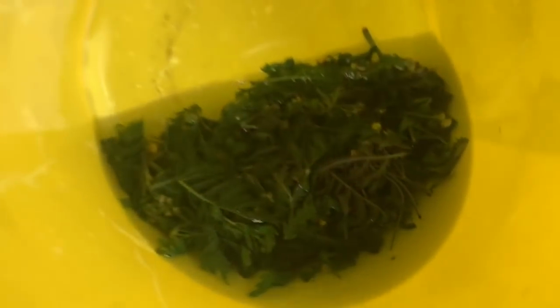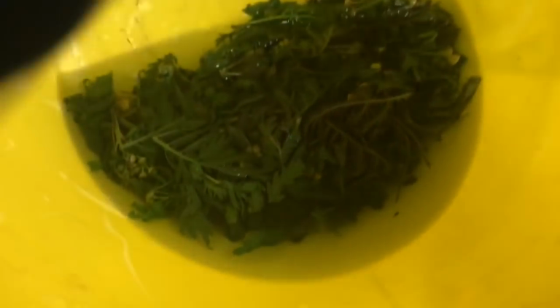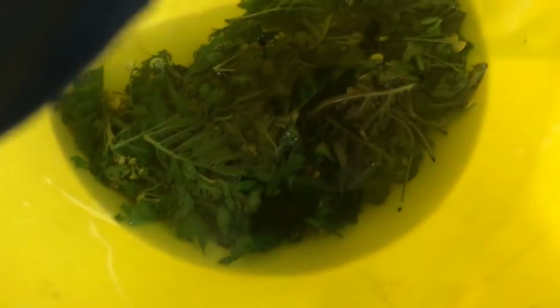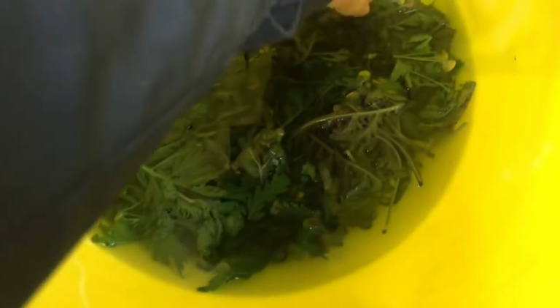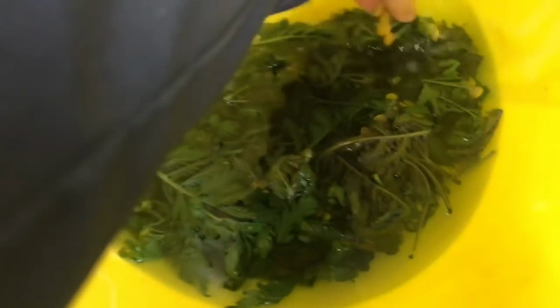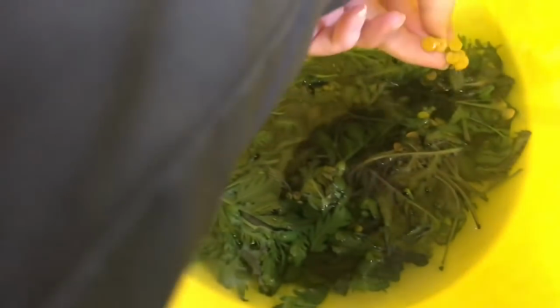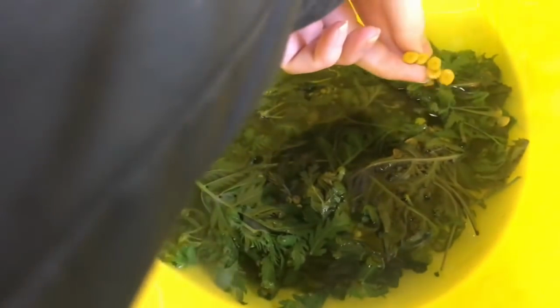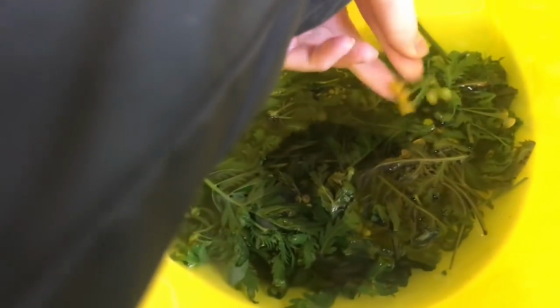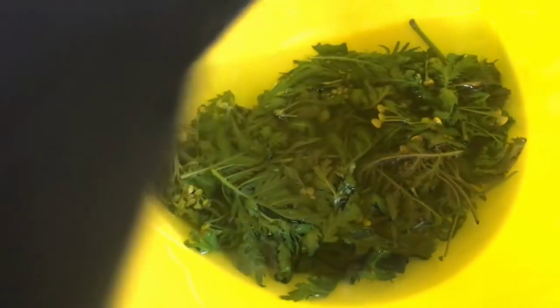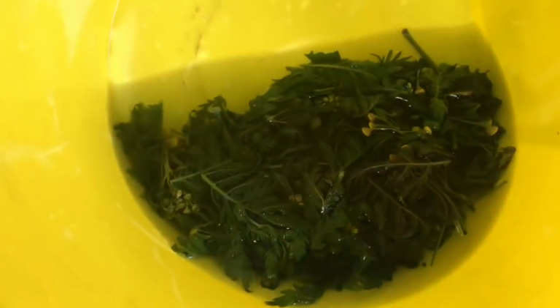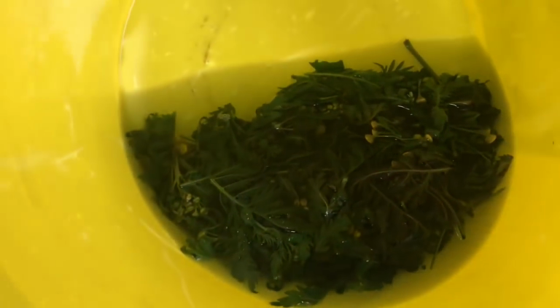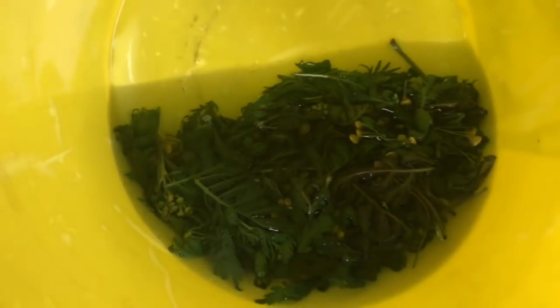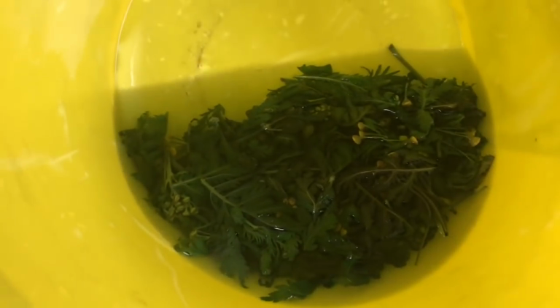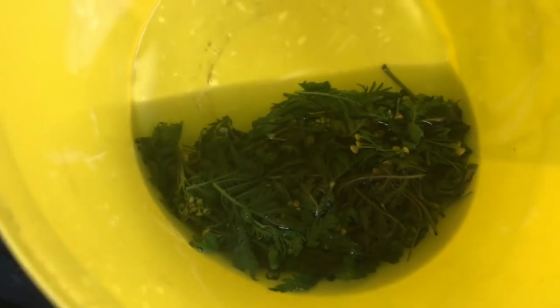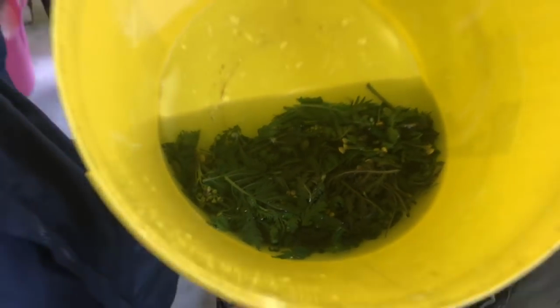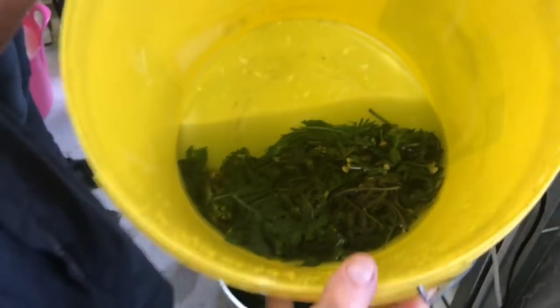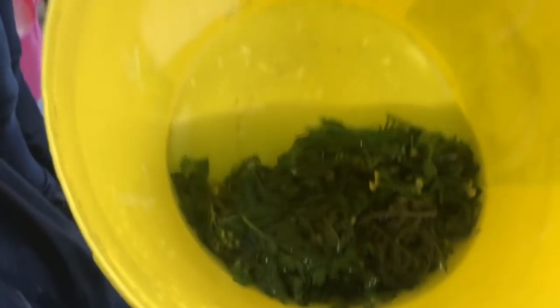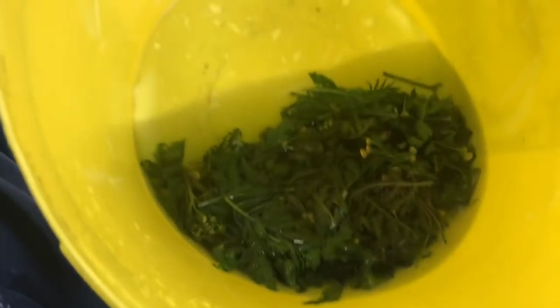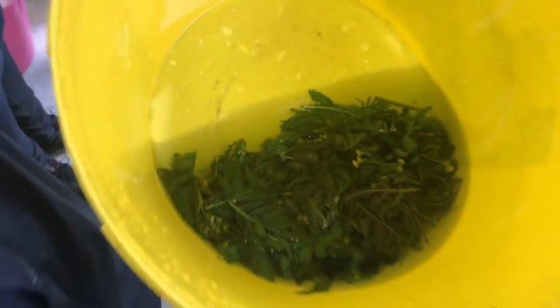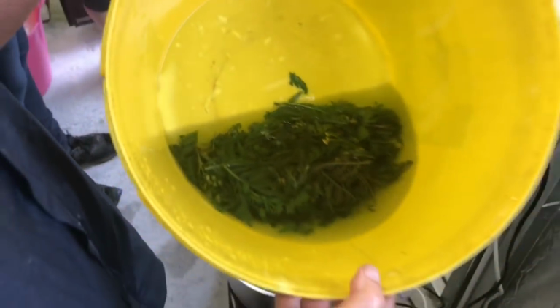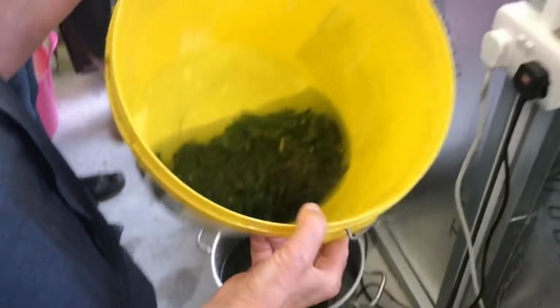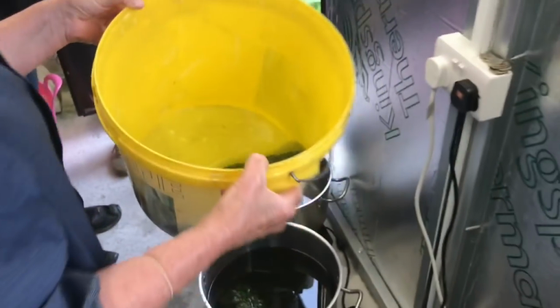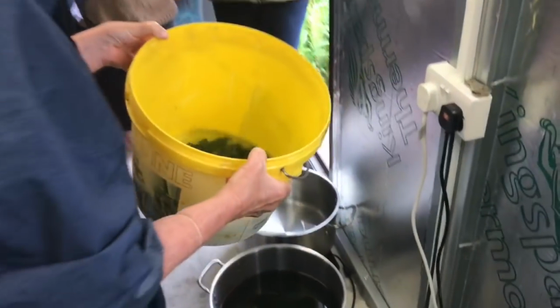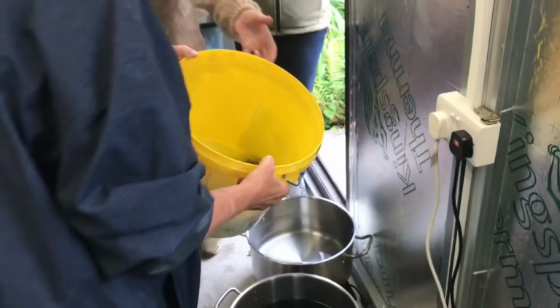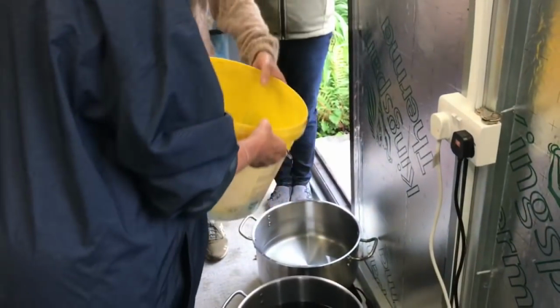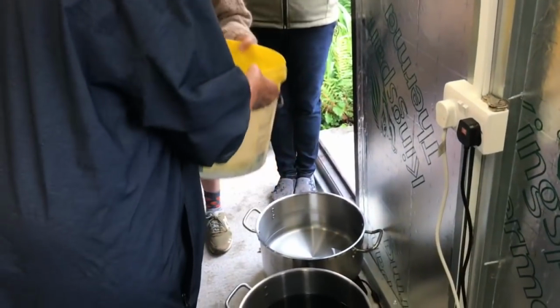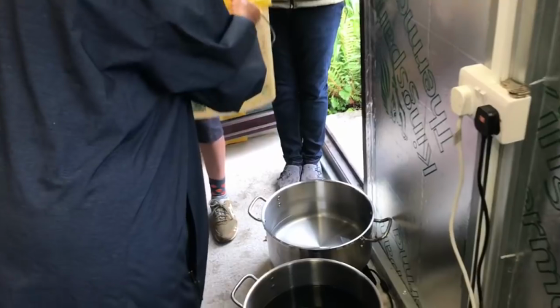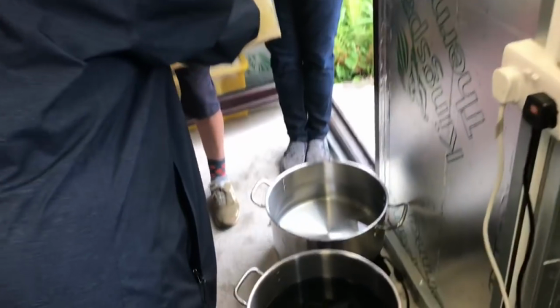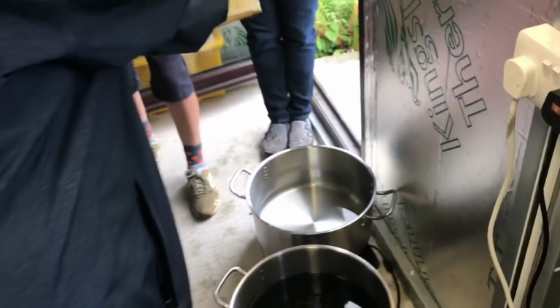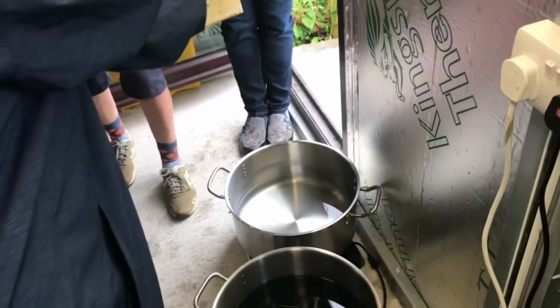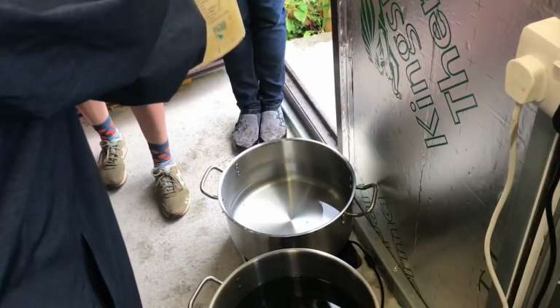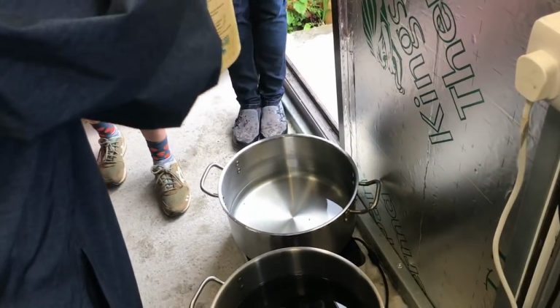Tansy — it has a bright yellowy flower and it smells amazing. You're missing out, everyone on the internet — it smells so good.